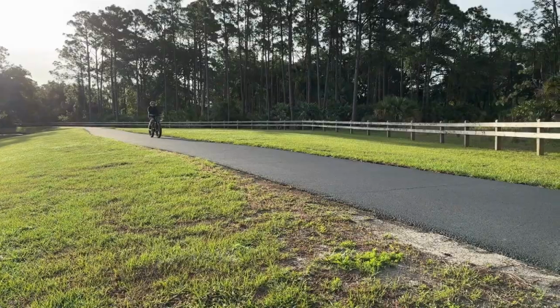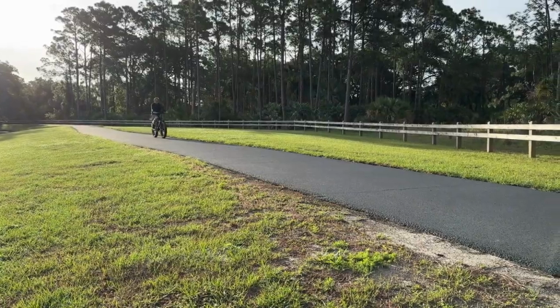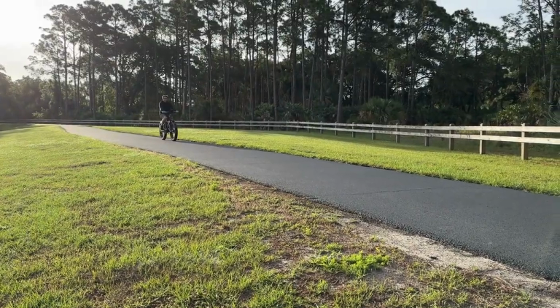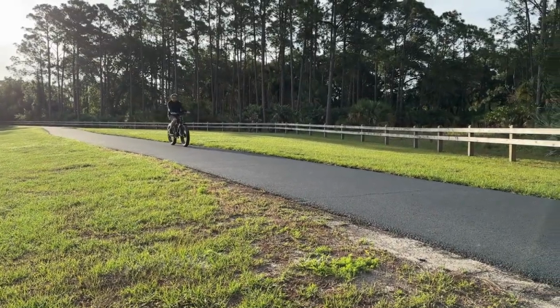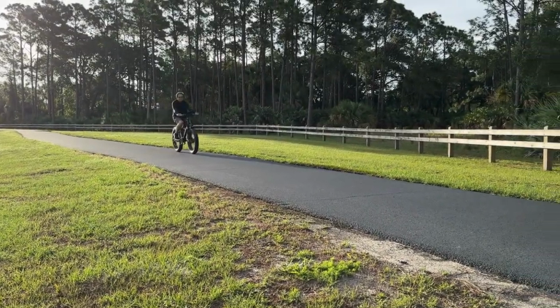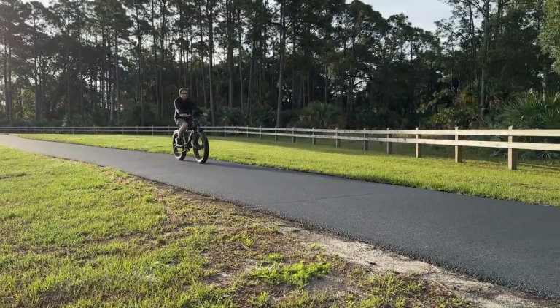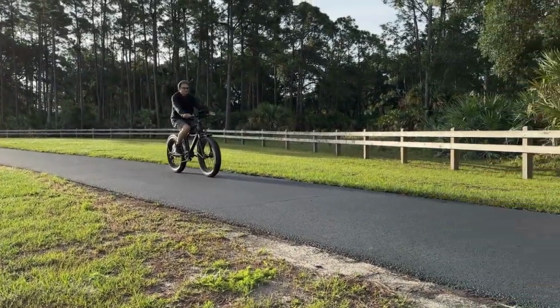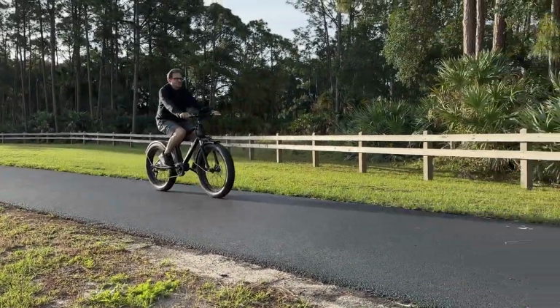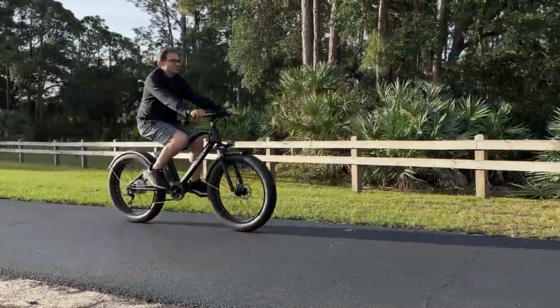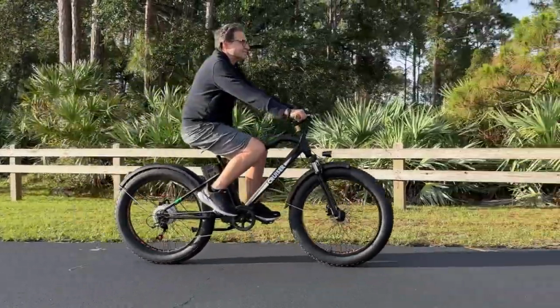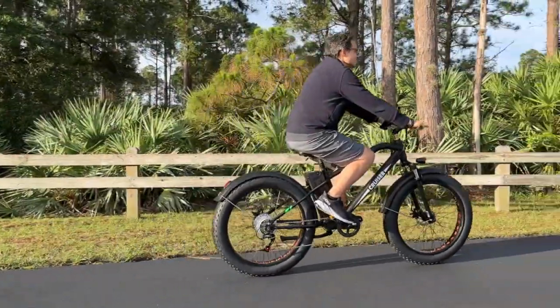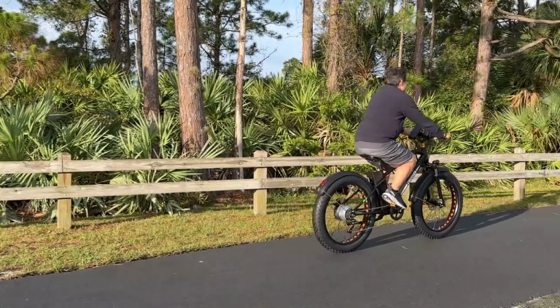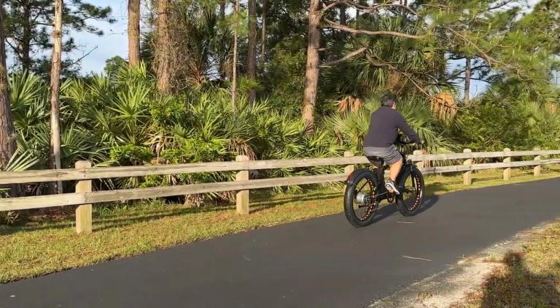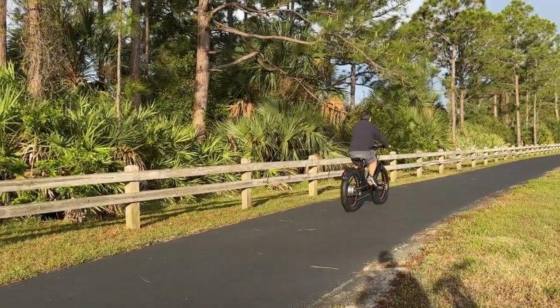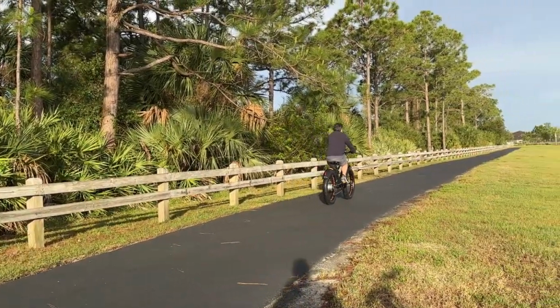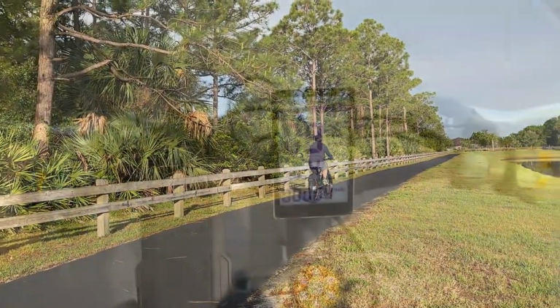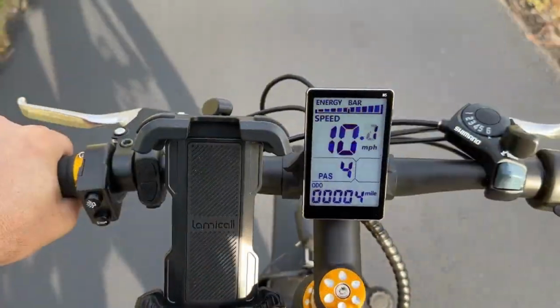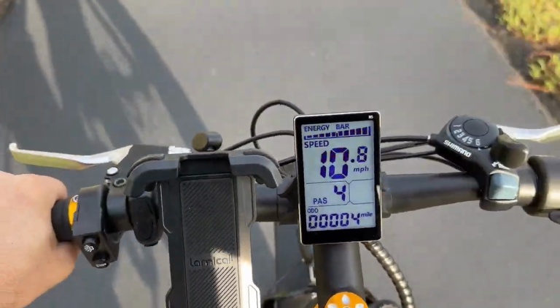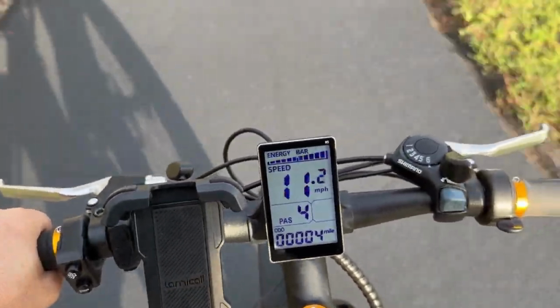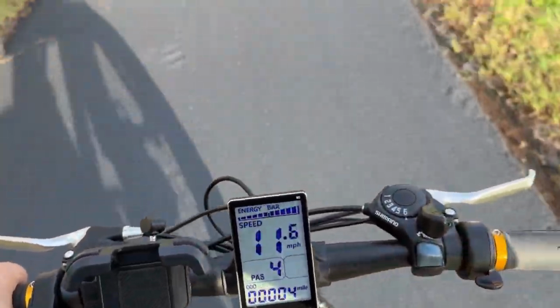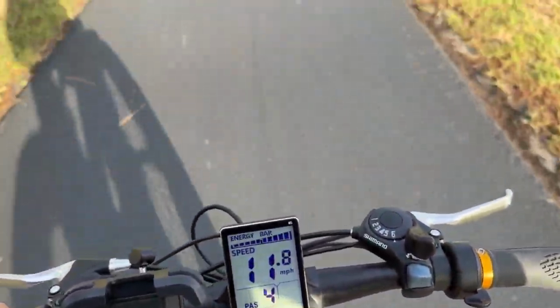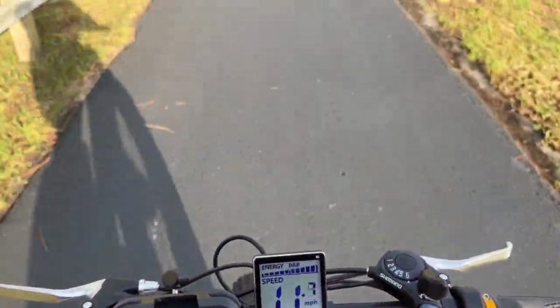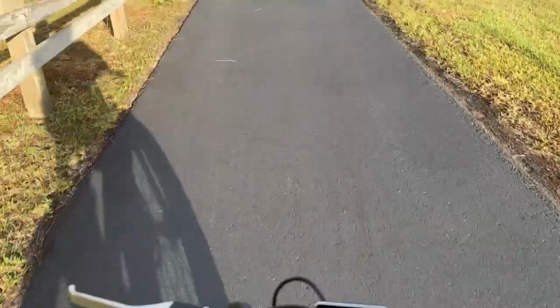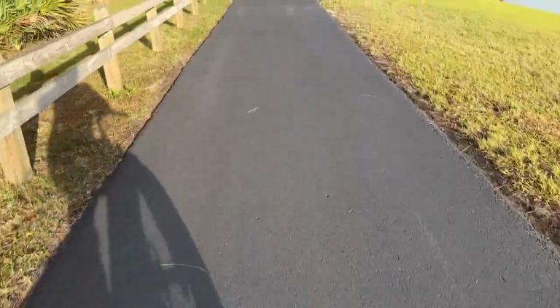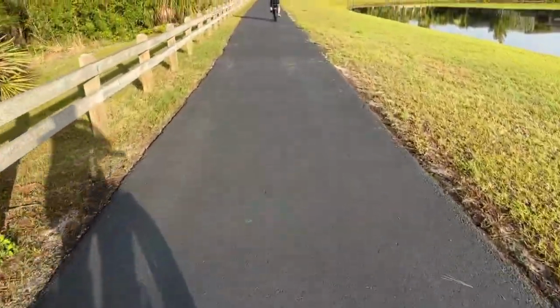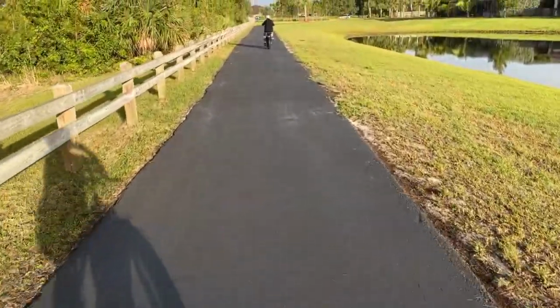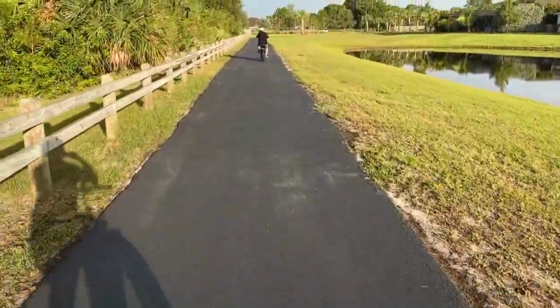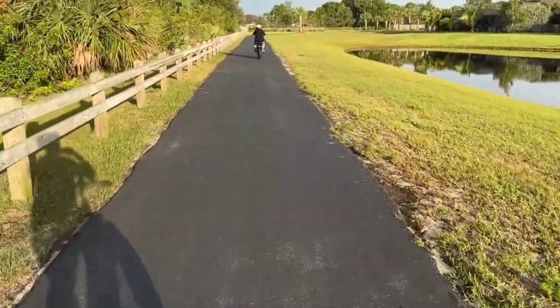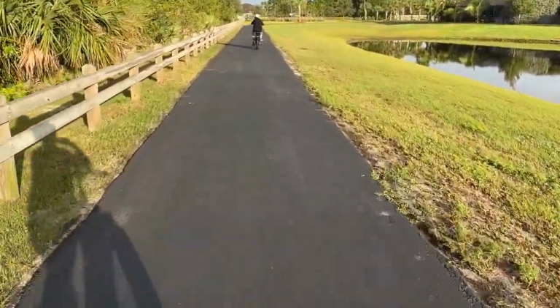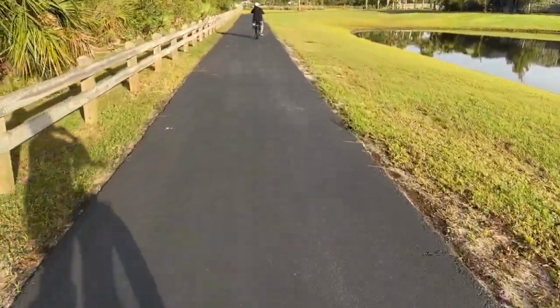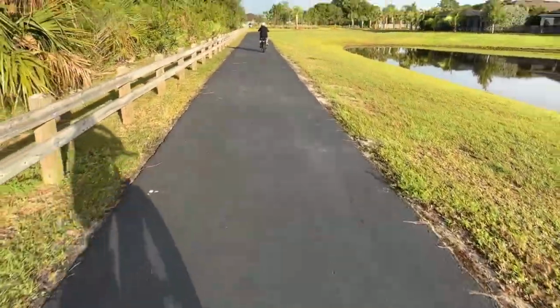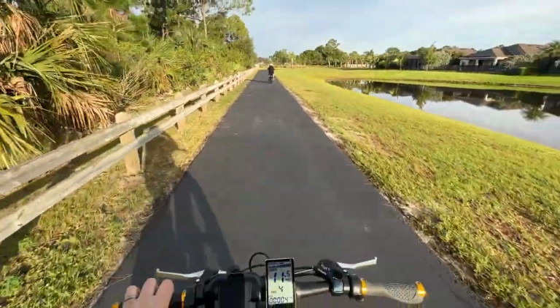A lot of people aren't even aware that this is an electric bike, which is kind of nice to have — it's incognito if you're concerned about things like that. Very smooth, very fun ride. You can take this just about anywhere.